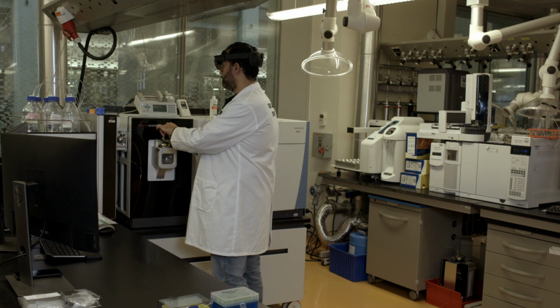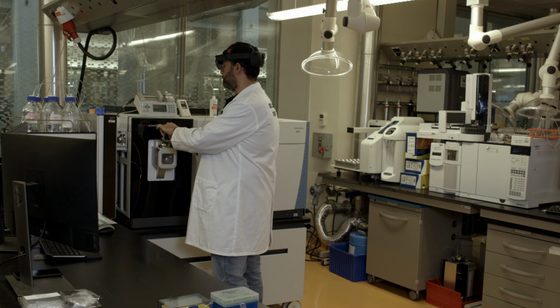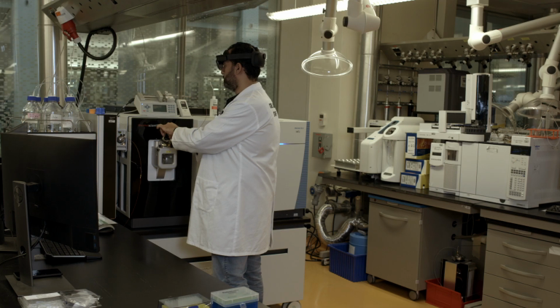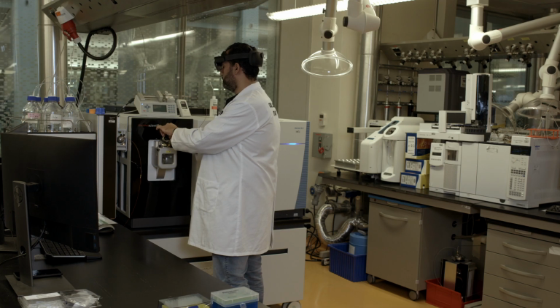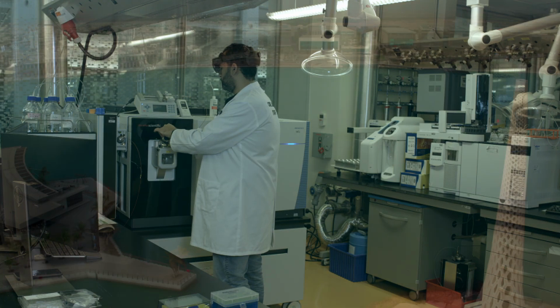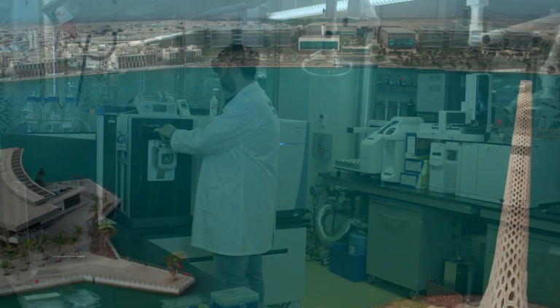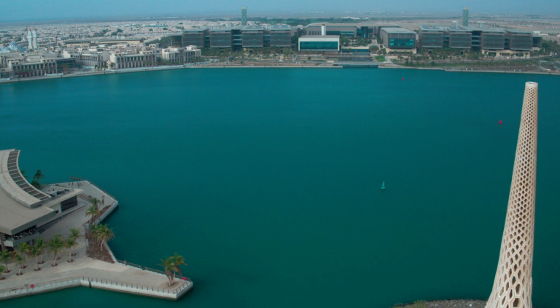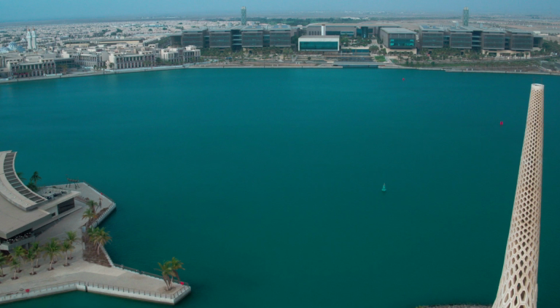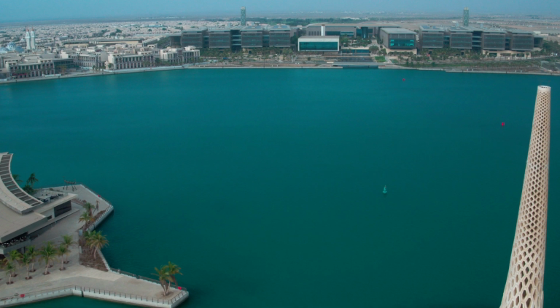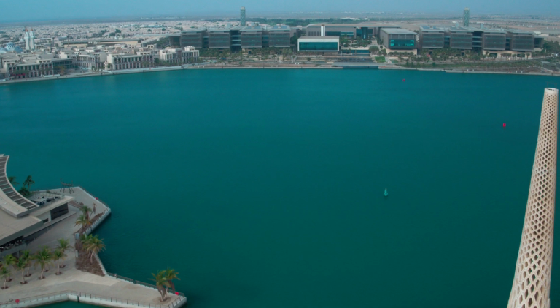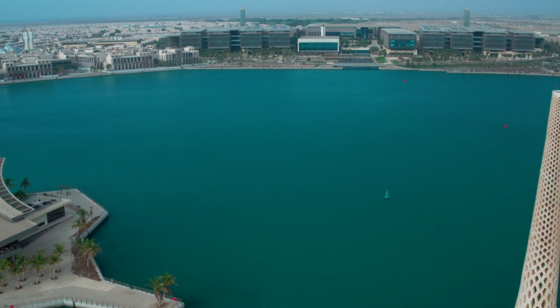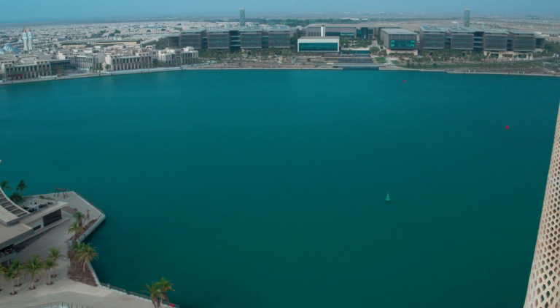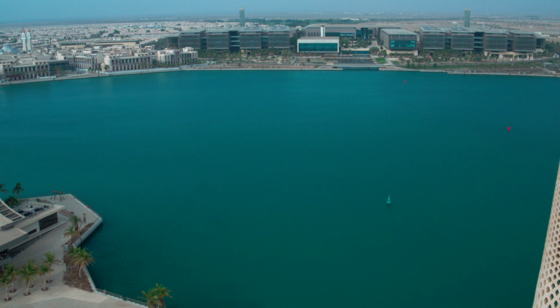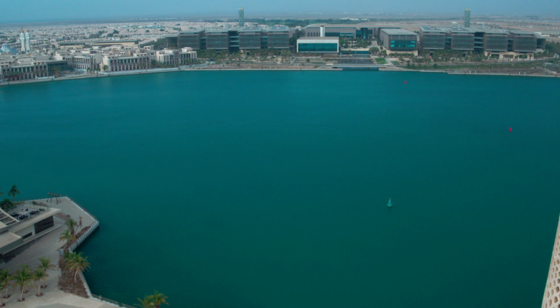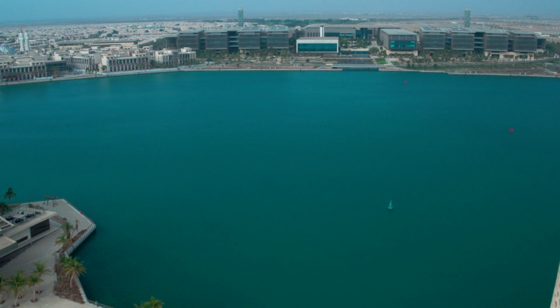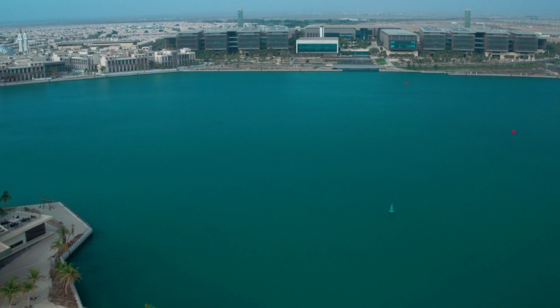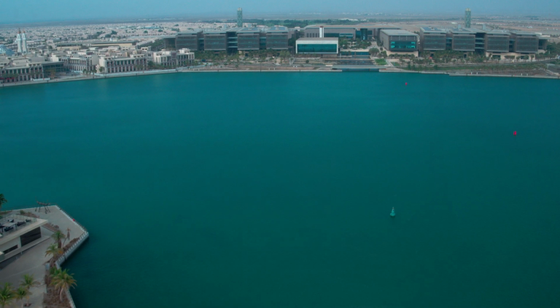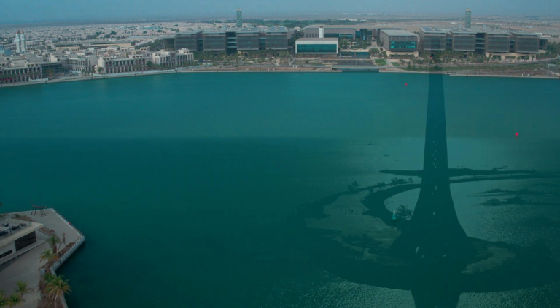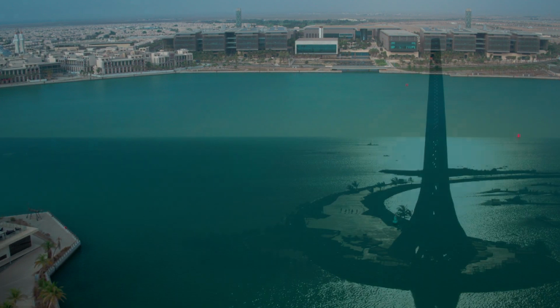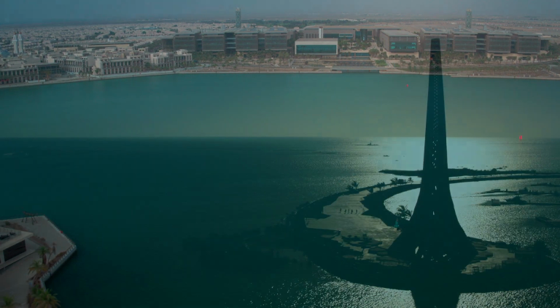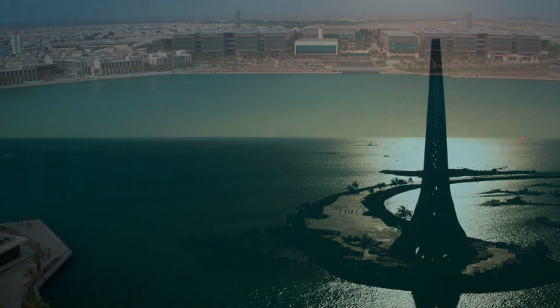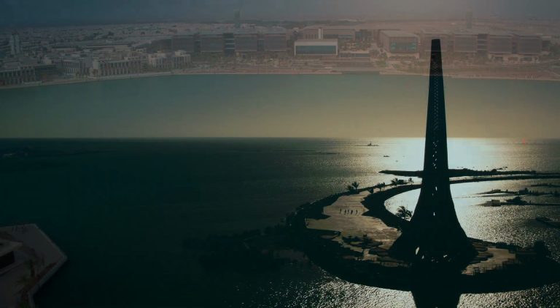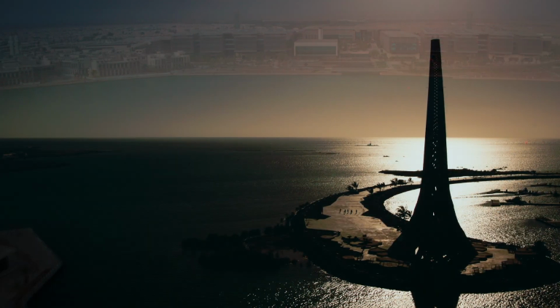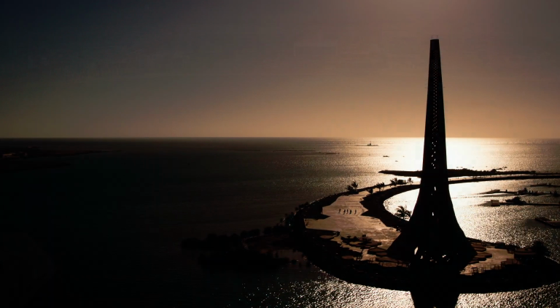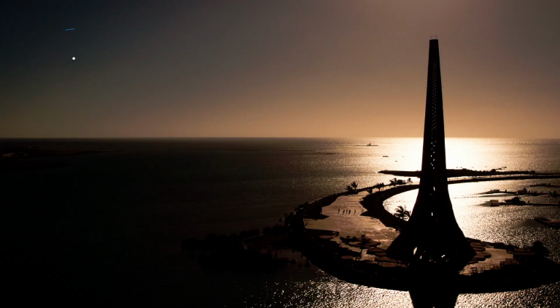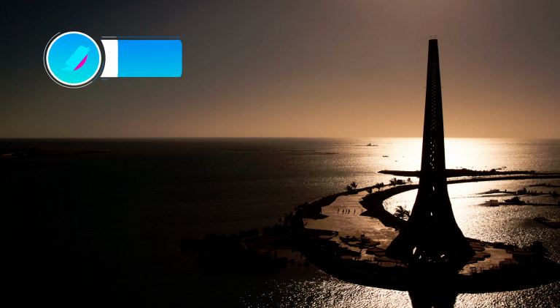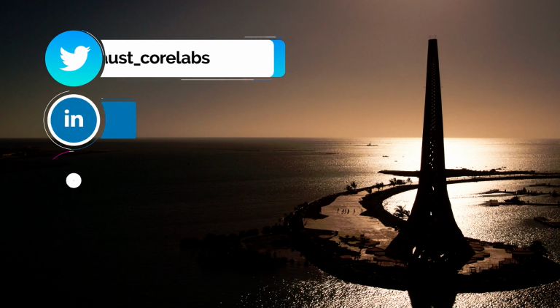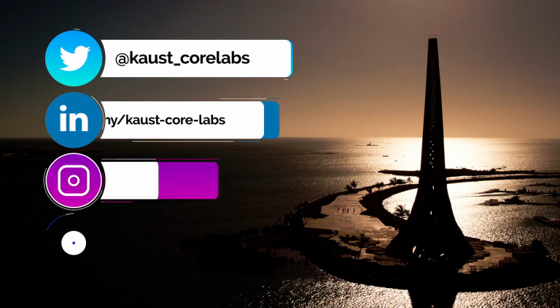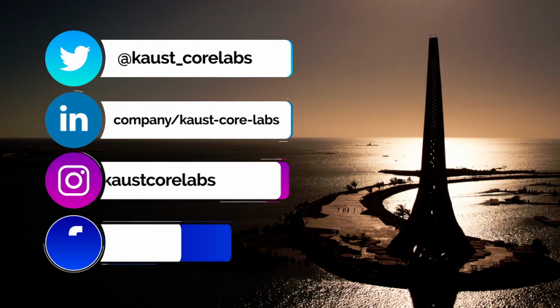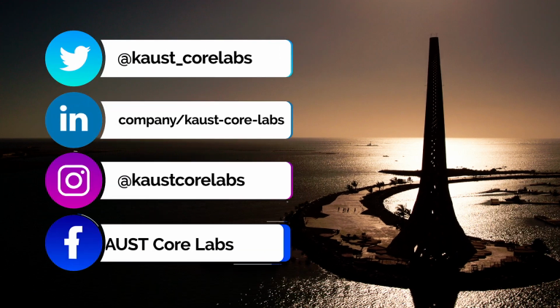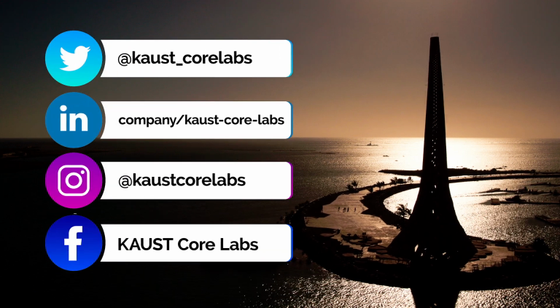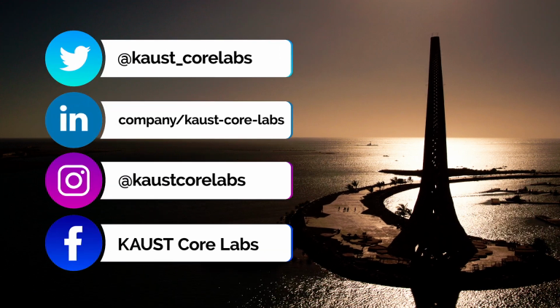In our organization, we take great pride in creating an inspiring environment where researchers are able to achieve their goals, furthering the scientific ambition of KAUST and Saudi Arabia.